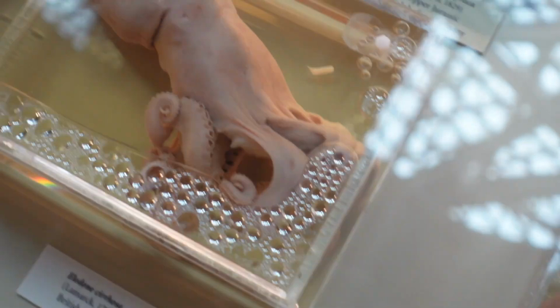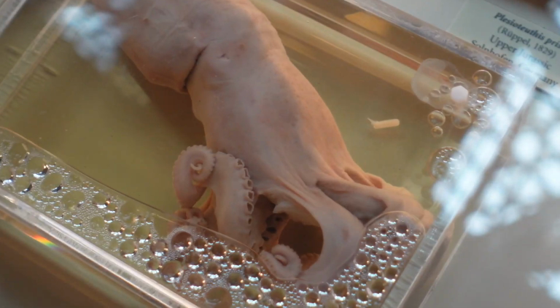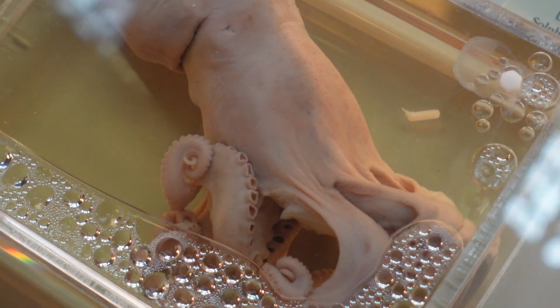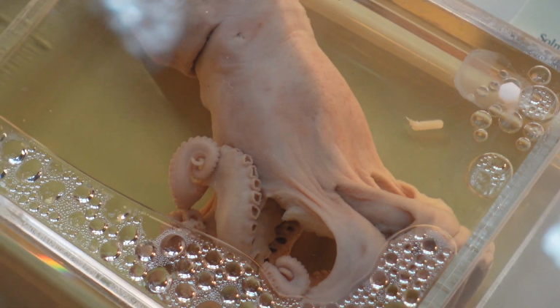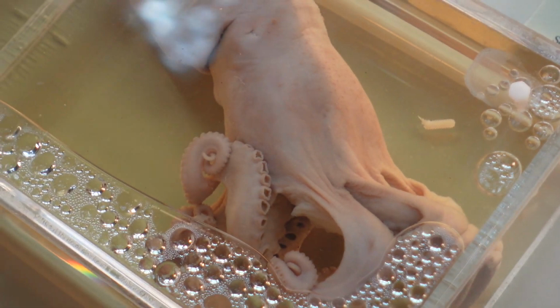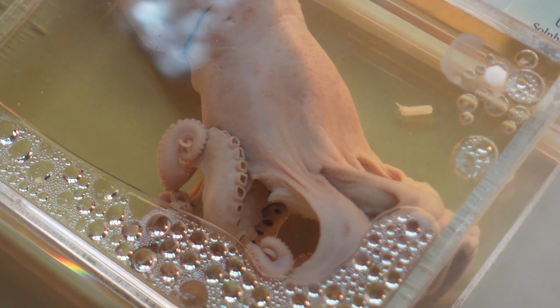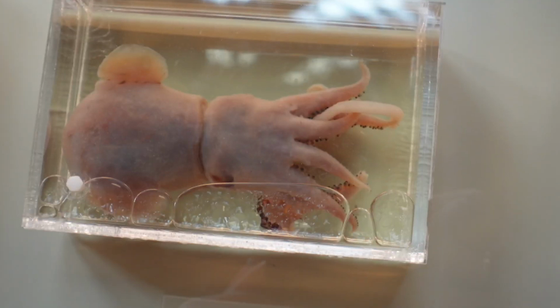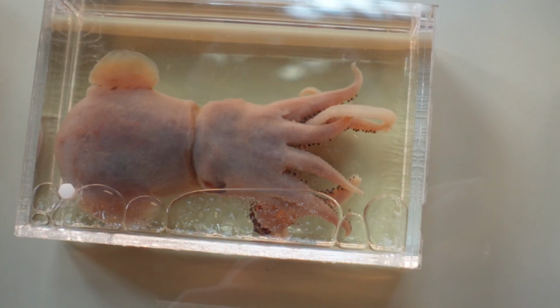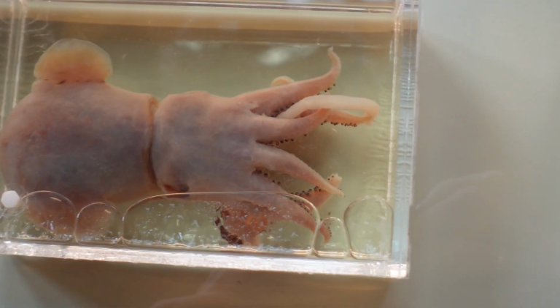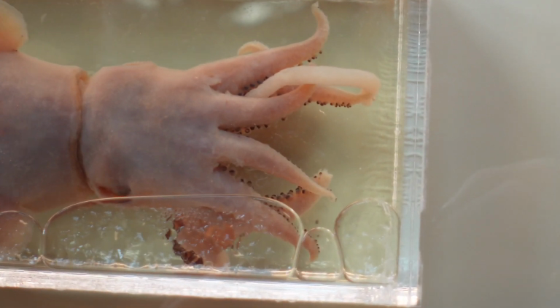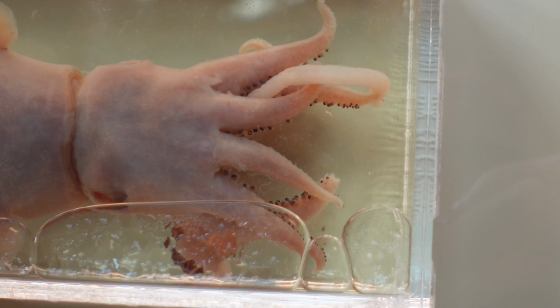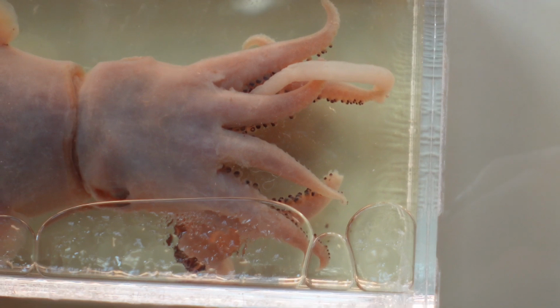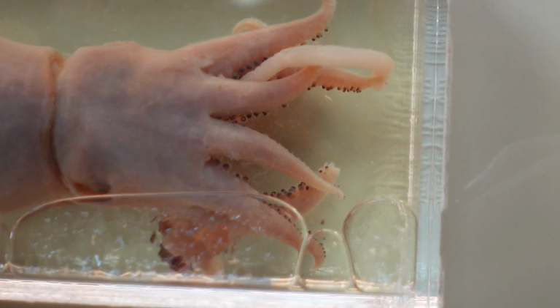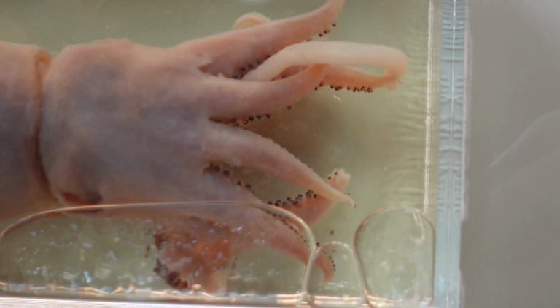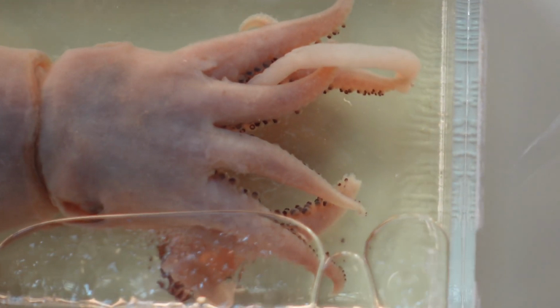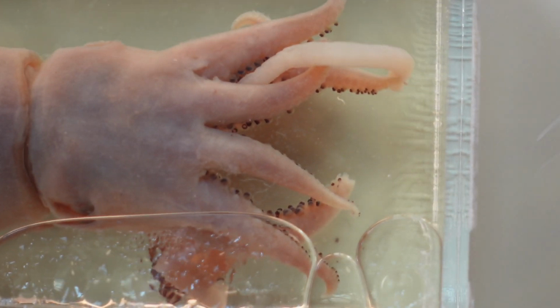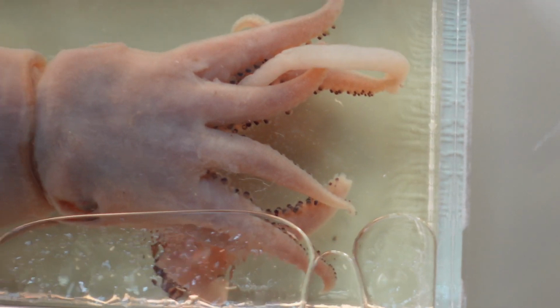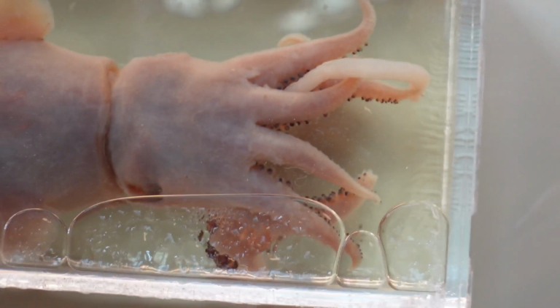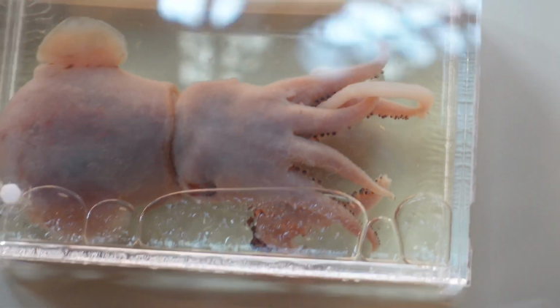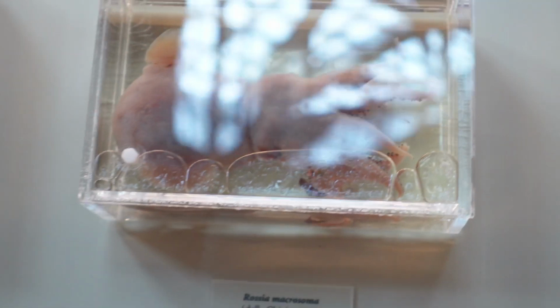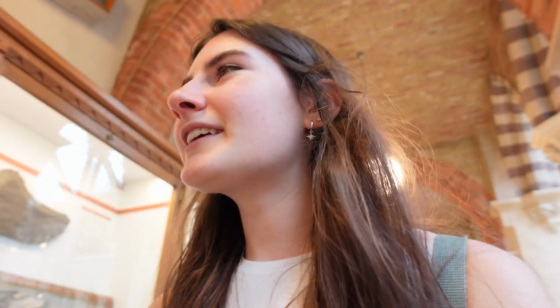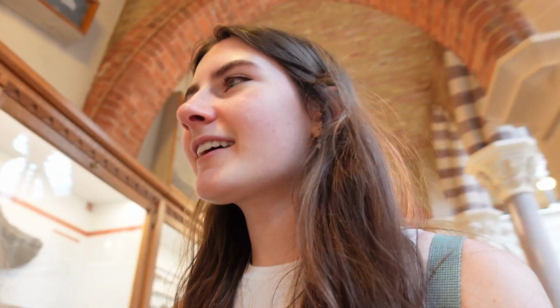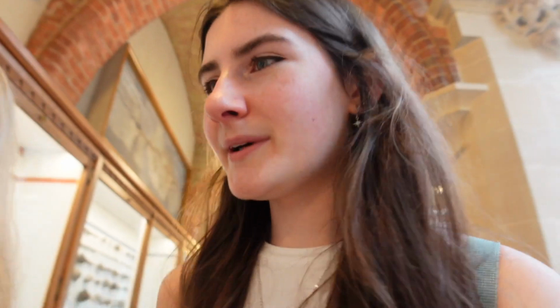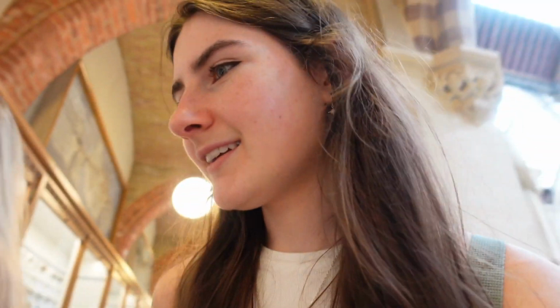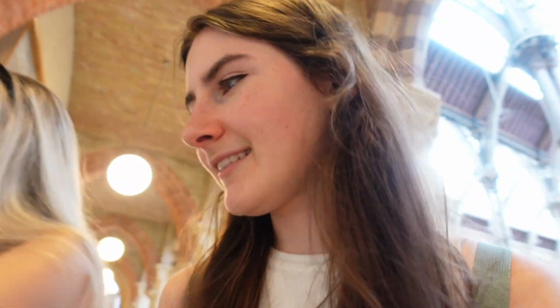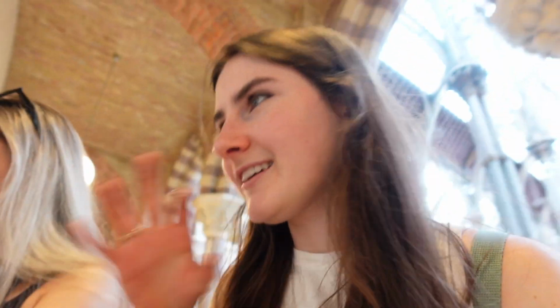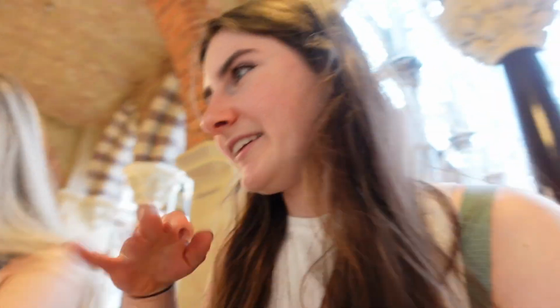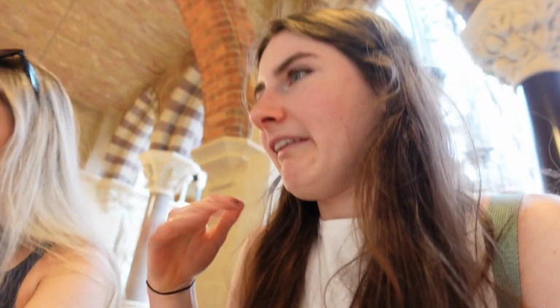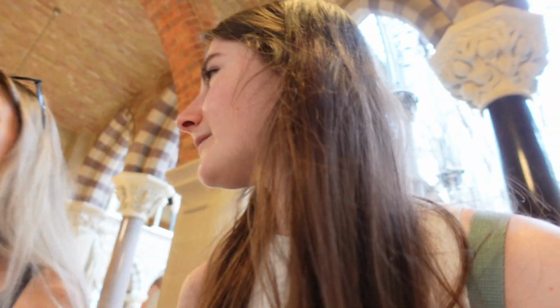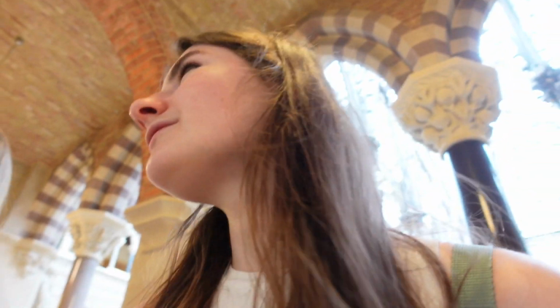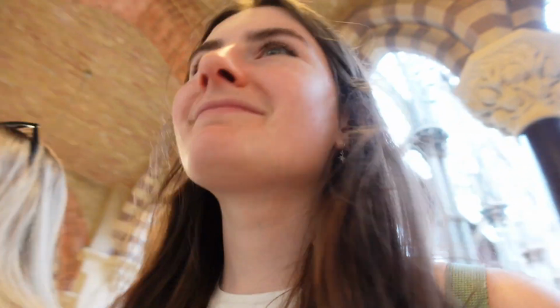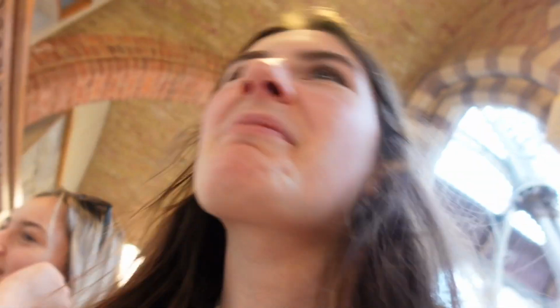Zoom in — wait, can you zoom in on it? The weird texture — you might not want to see this if you've got trypophobia. Oh look at it! I really don't like squid and sea things, they're just... ugh.